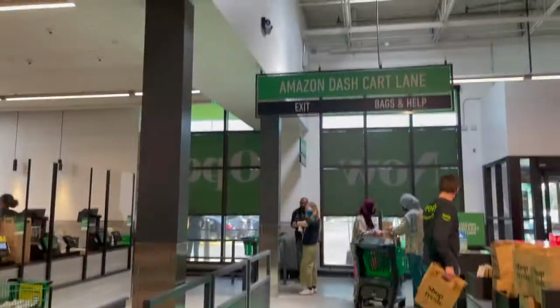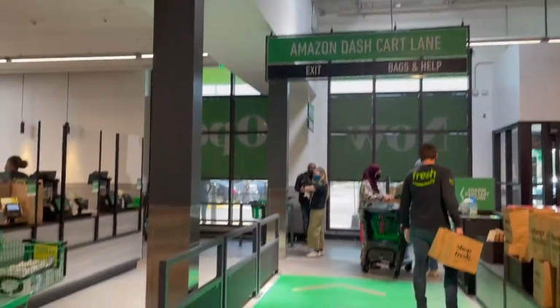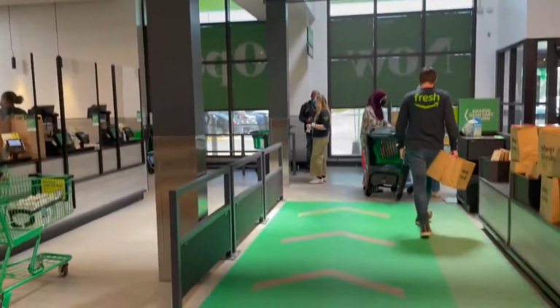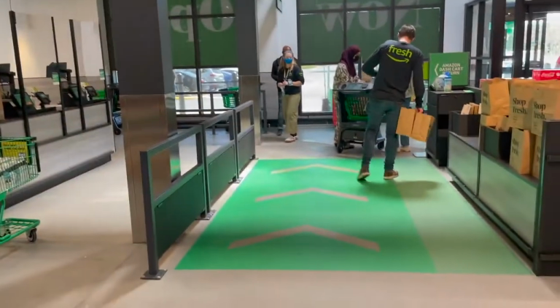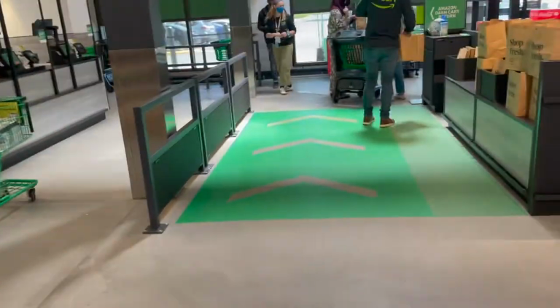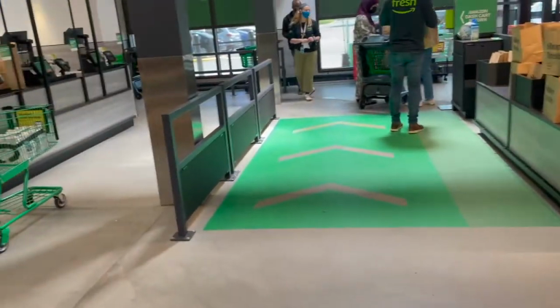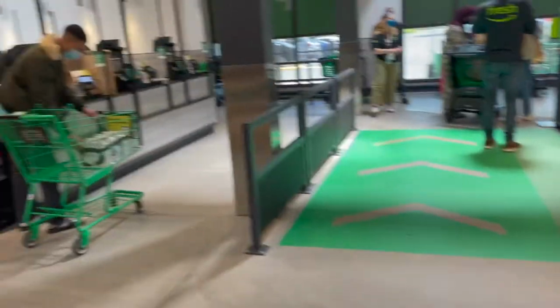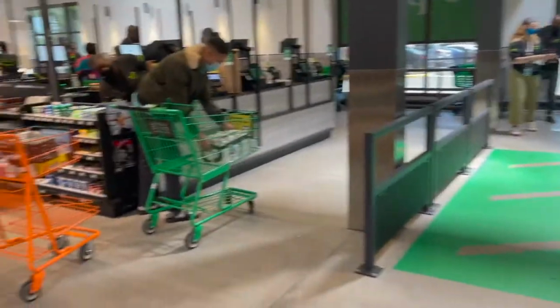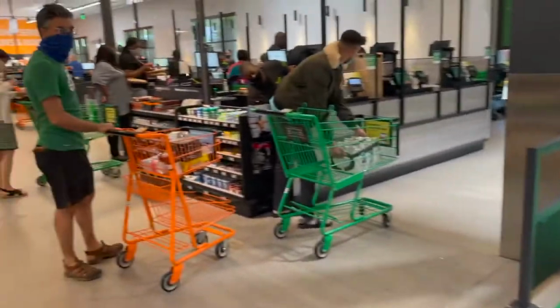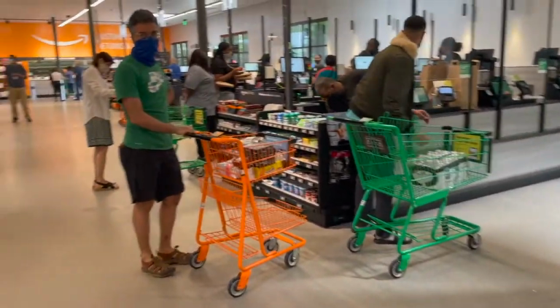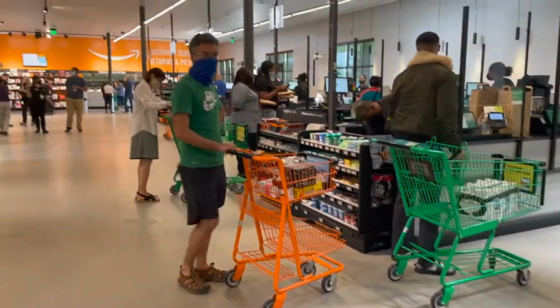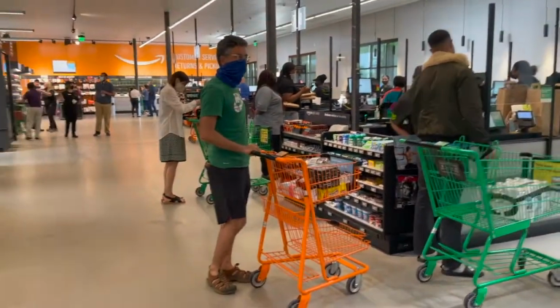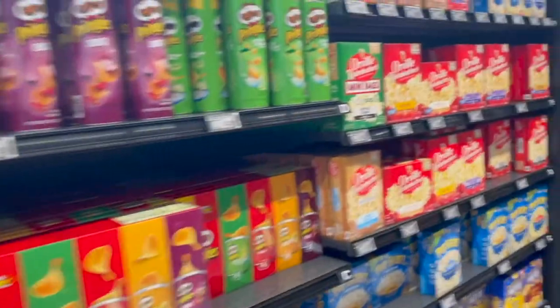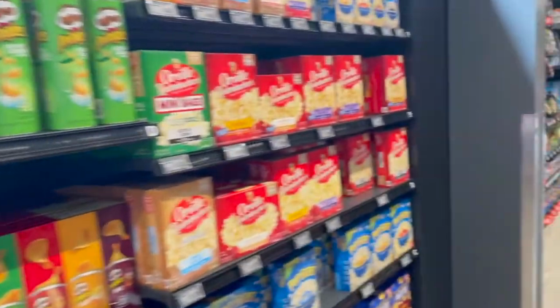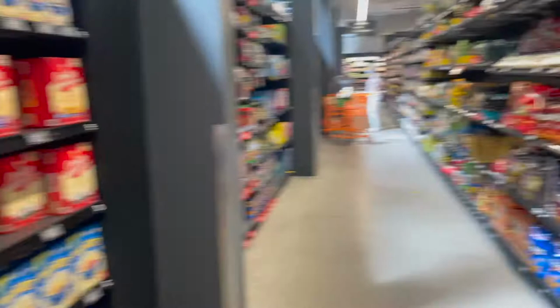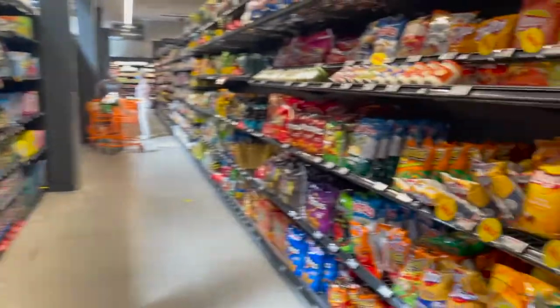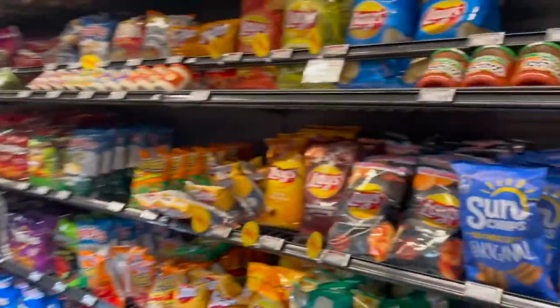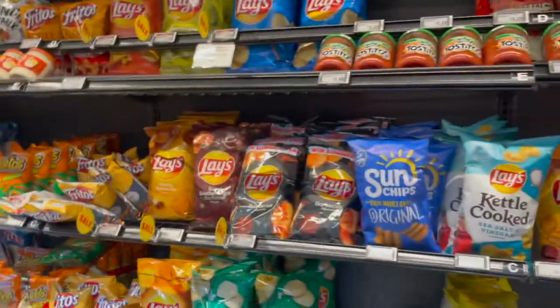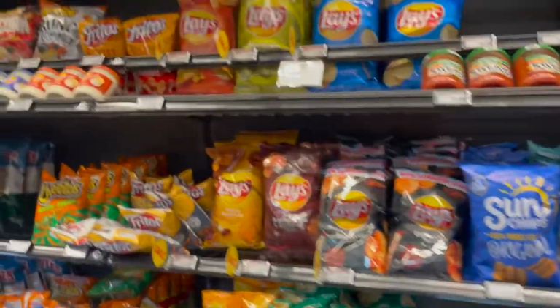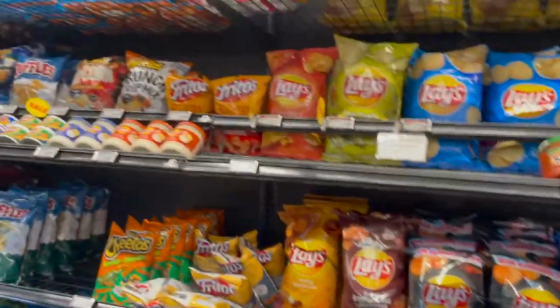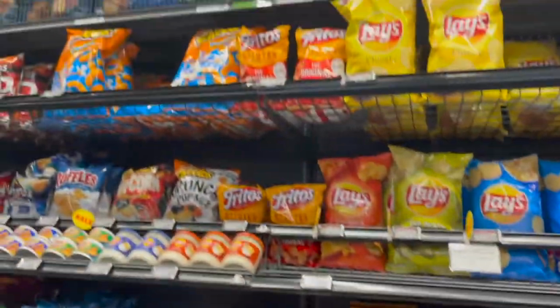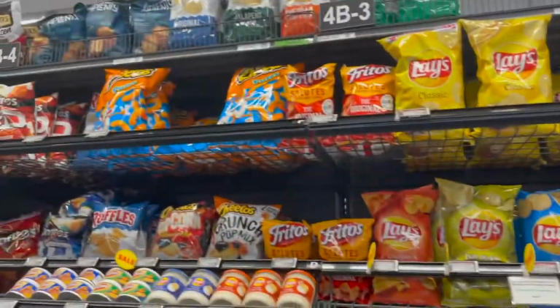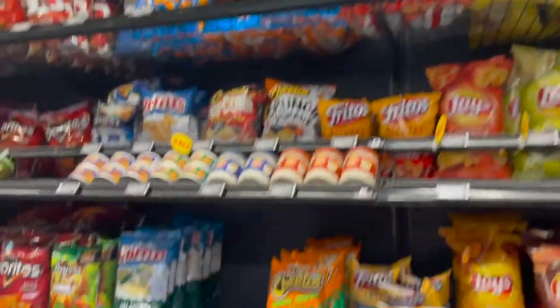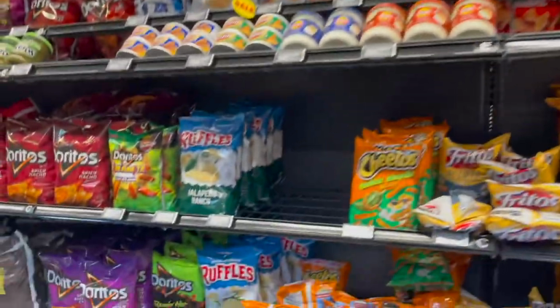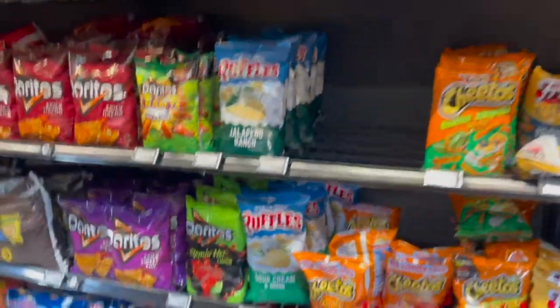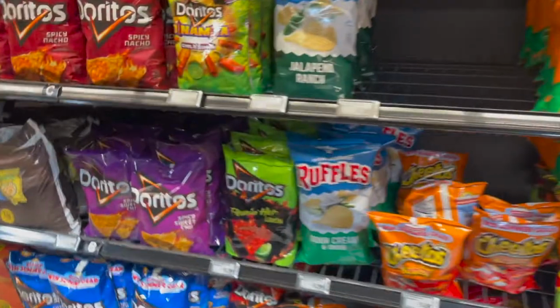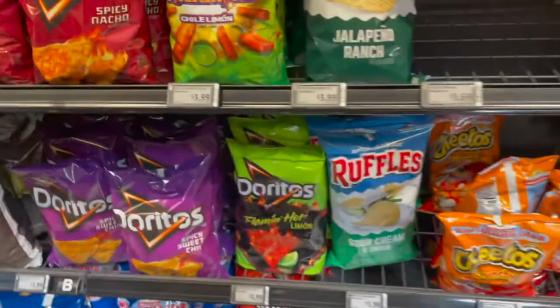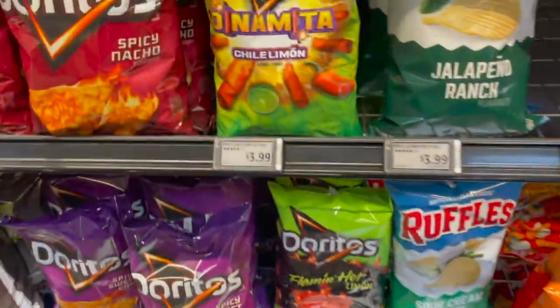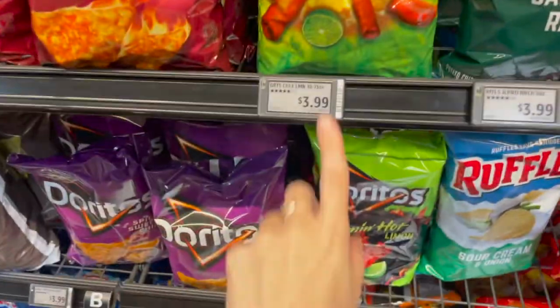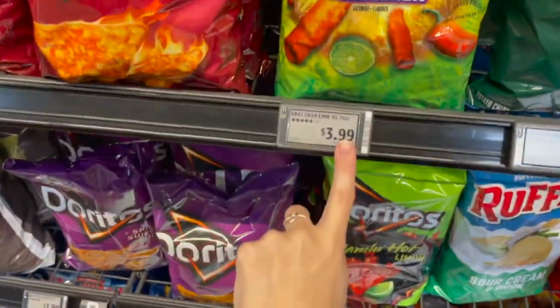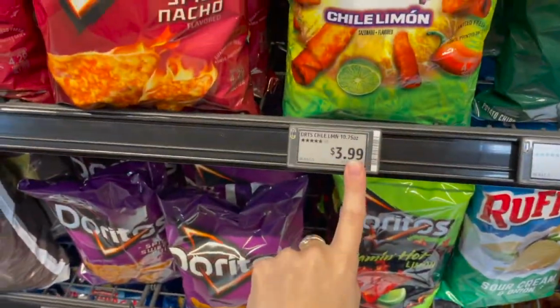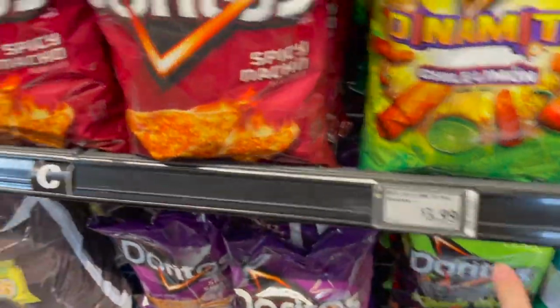There's a place where you can check out with the Smart Cart, but you can also use regular carts to check out as well. Here we are at the chip aisle — as you can see, they have different chips, again all with the smart labels.